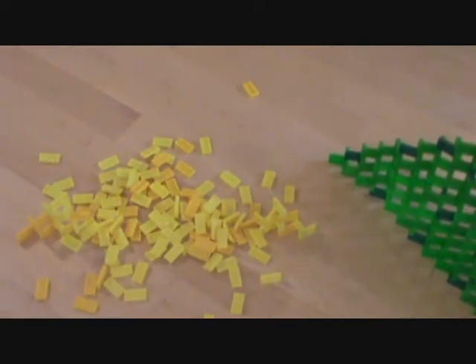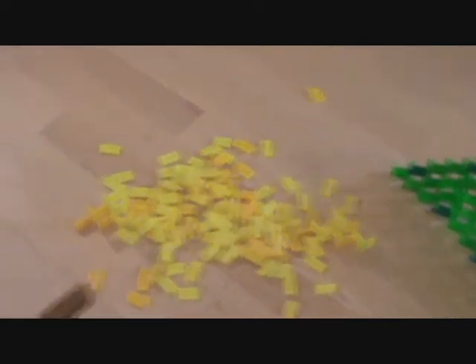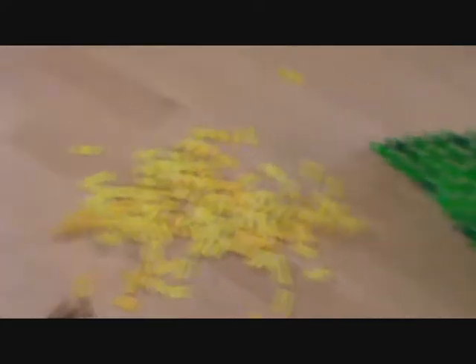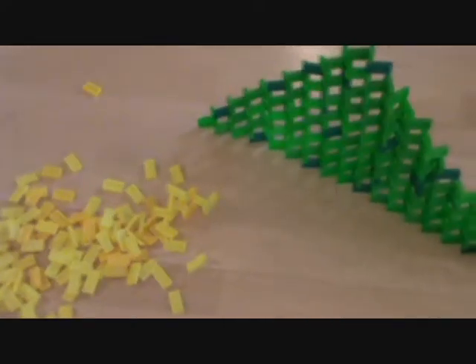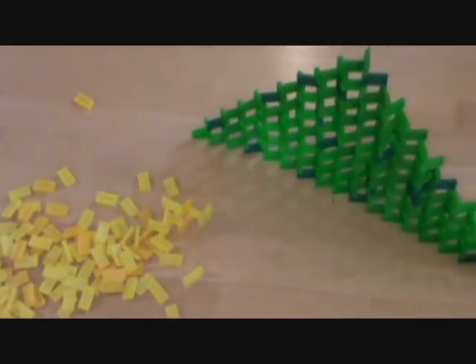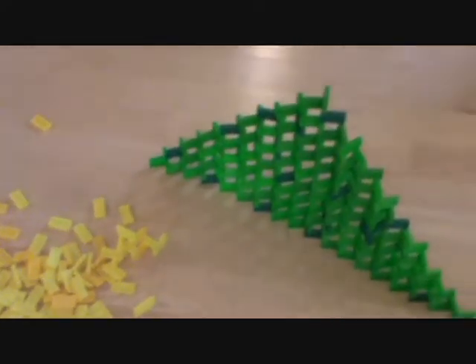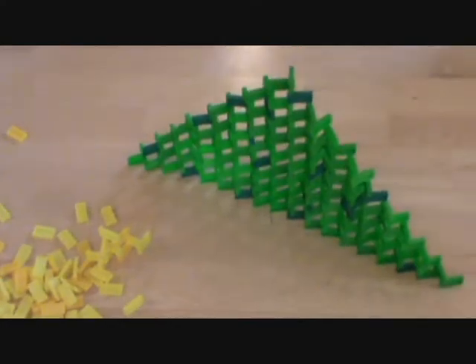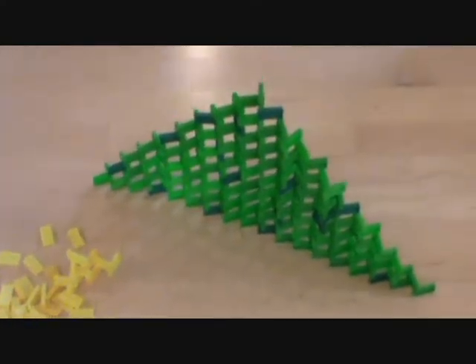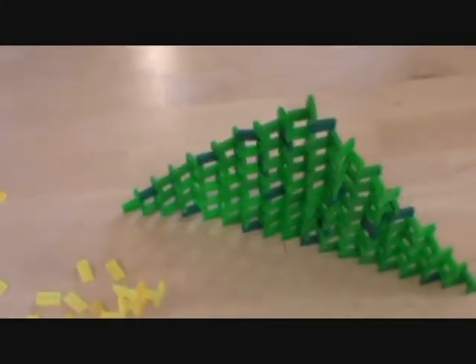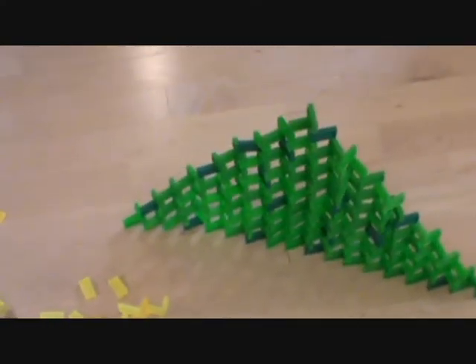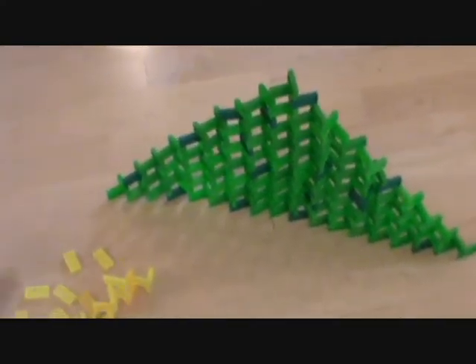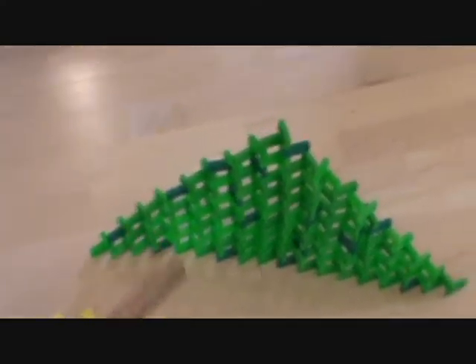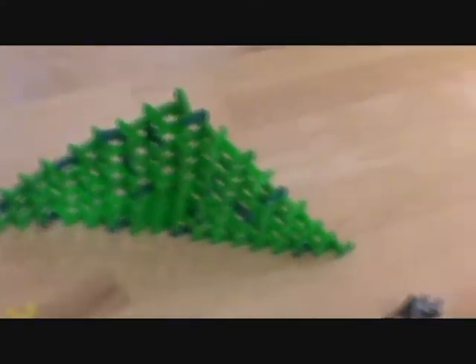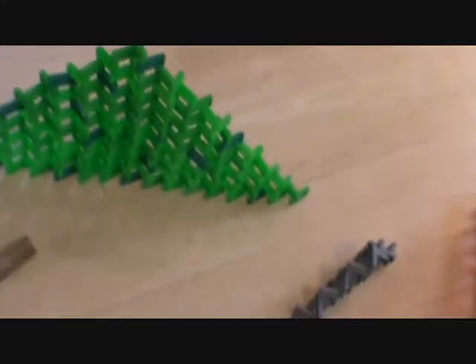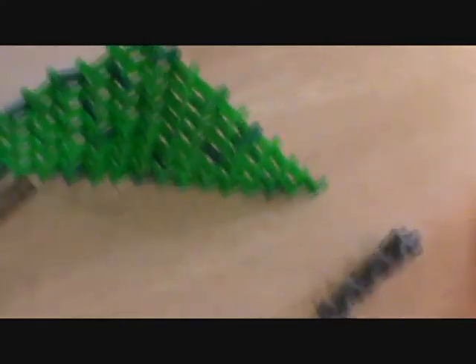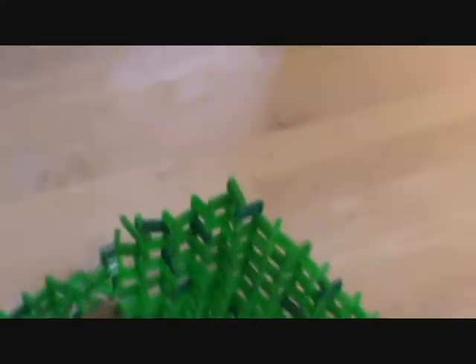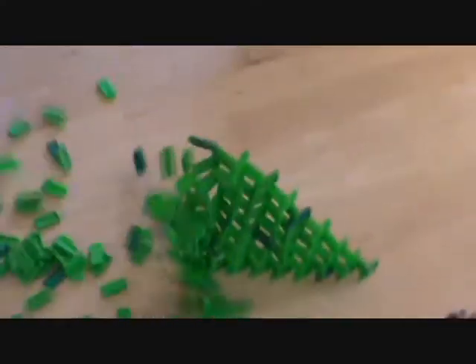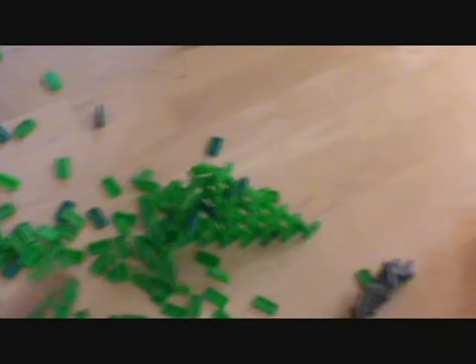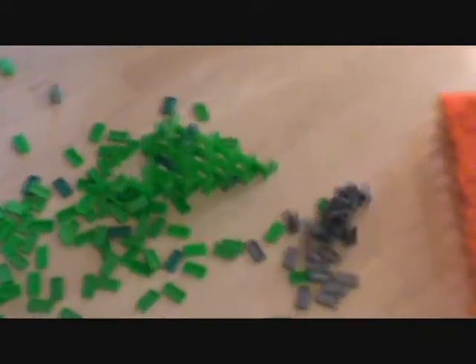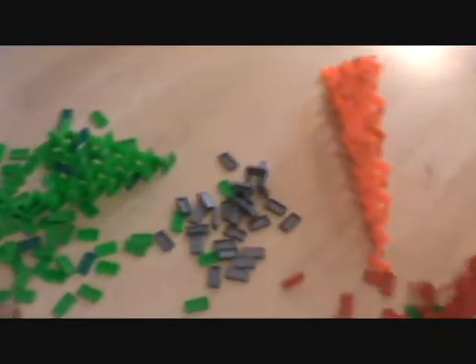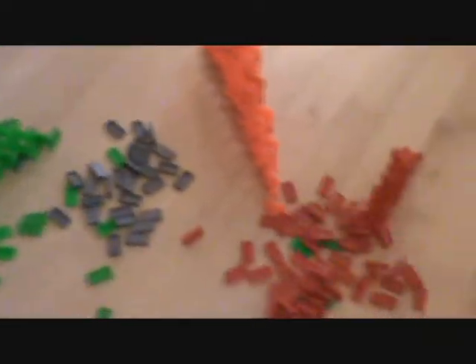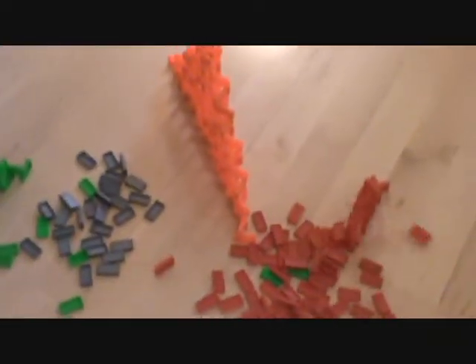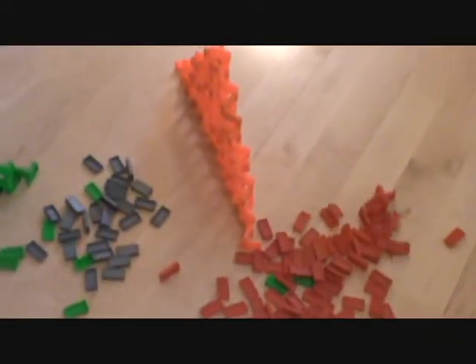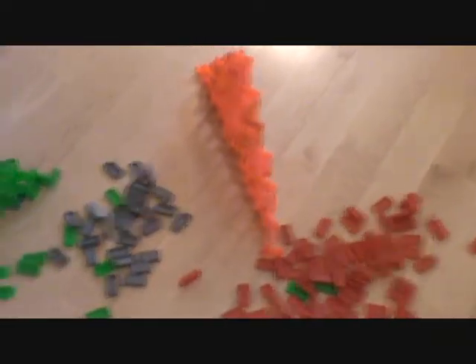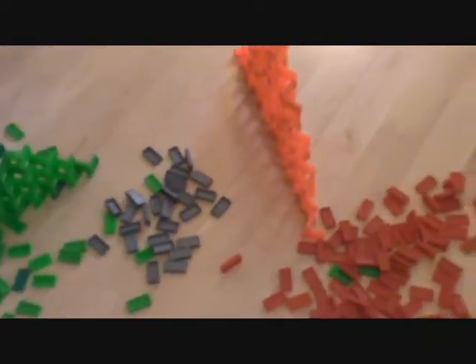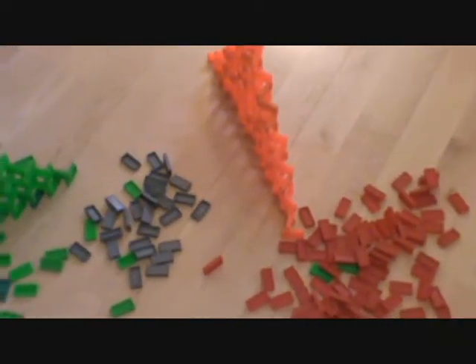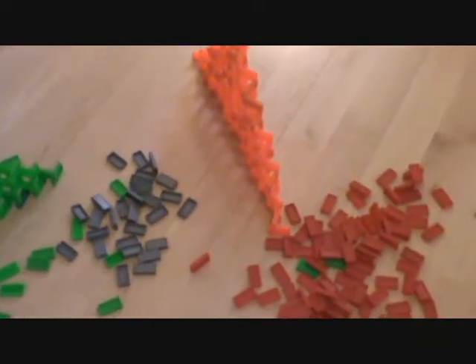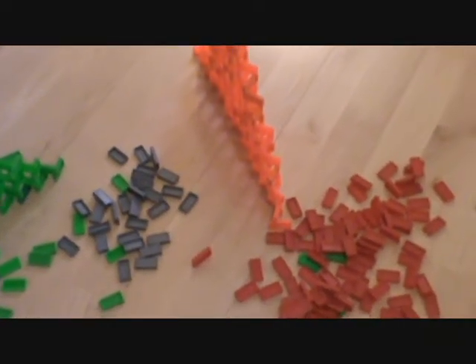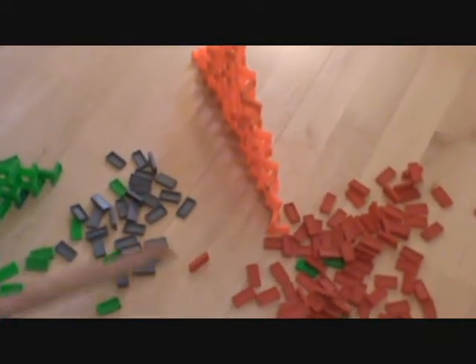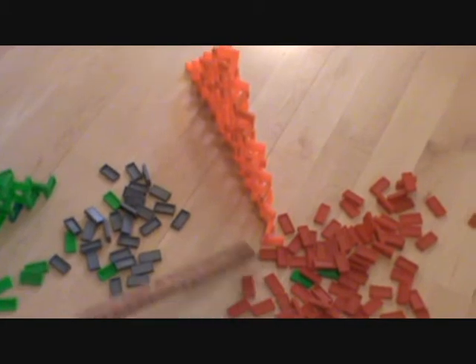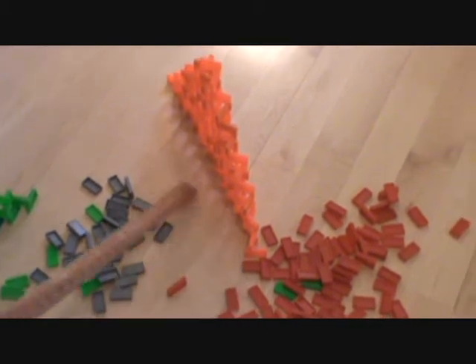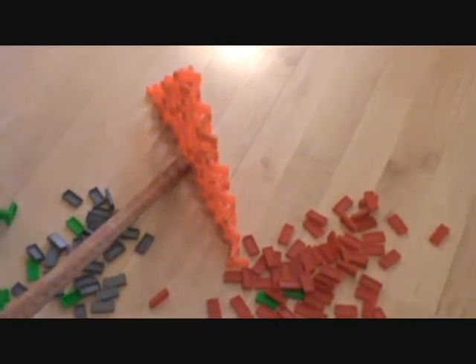Okay, now let's go with the green. It also knocked down the gray and the red, so I guess it is orange.